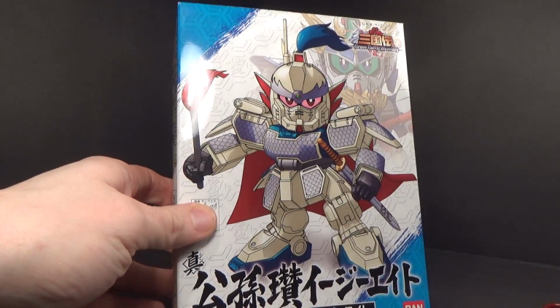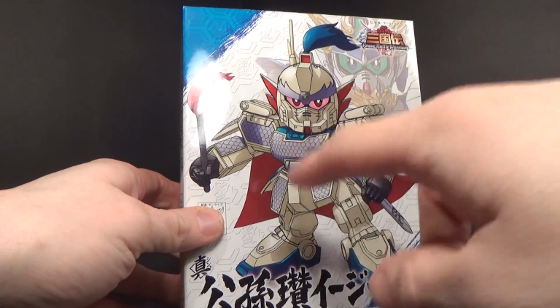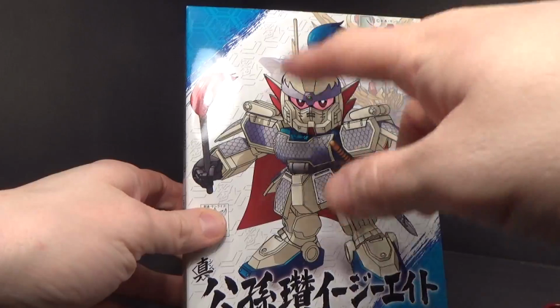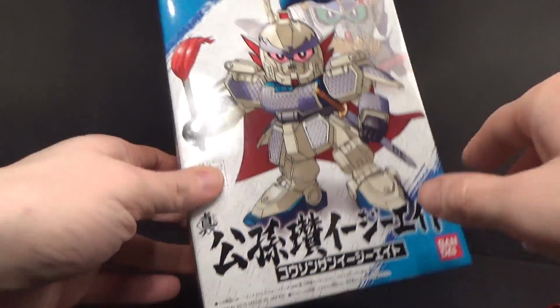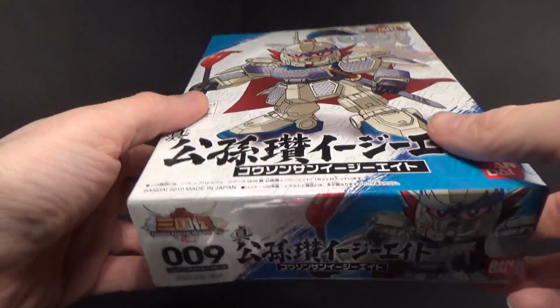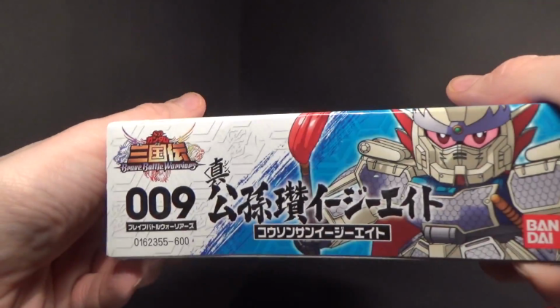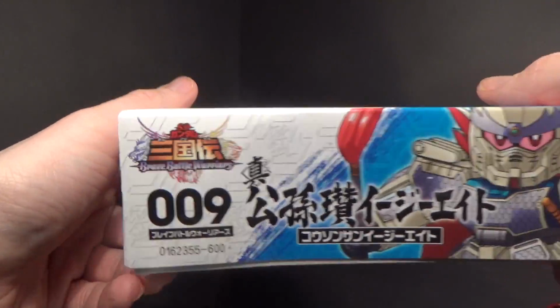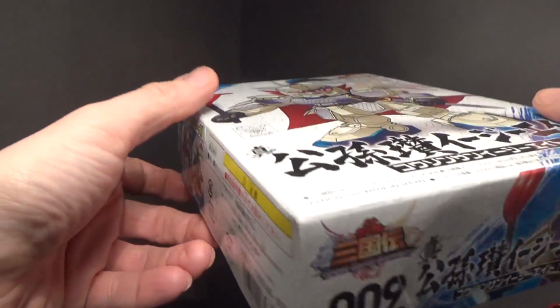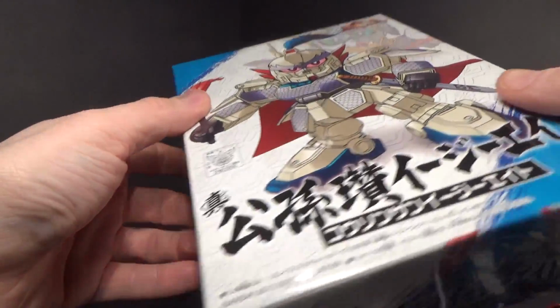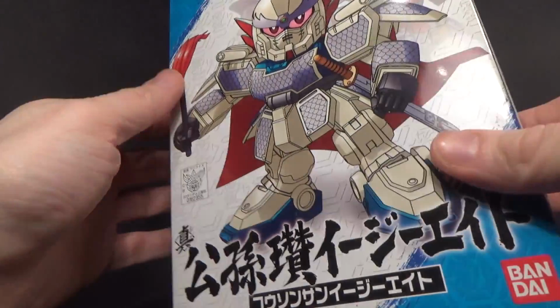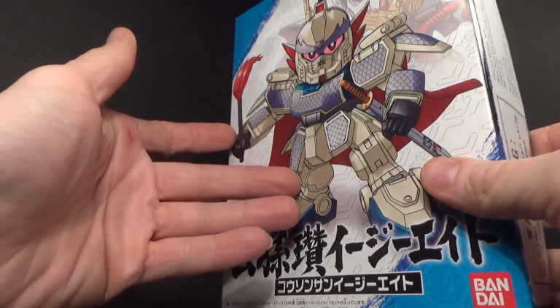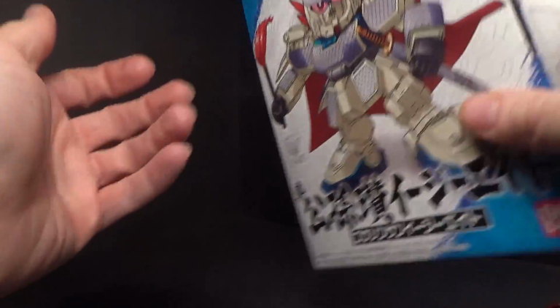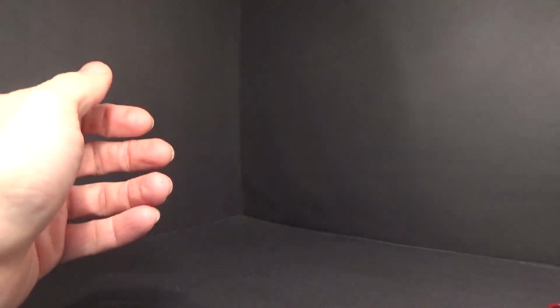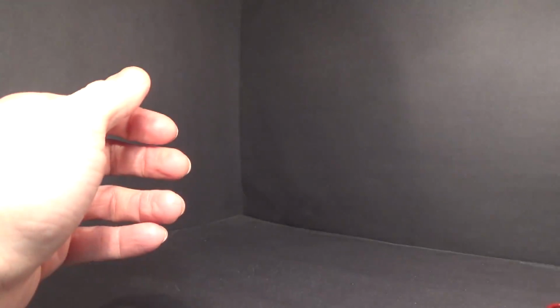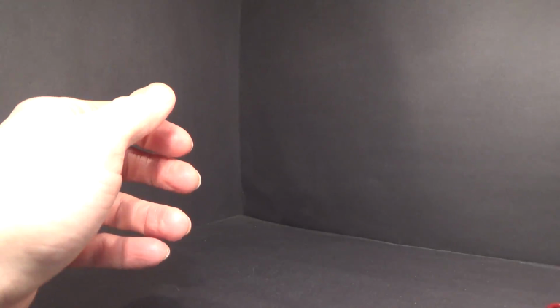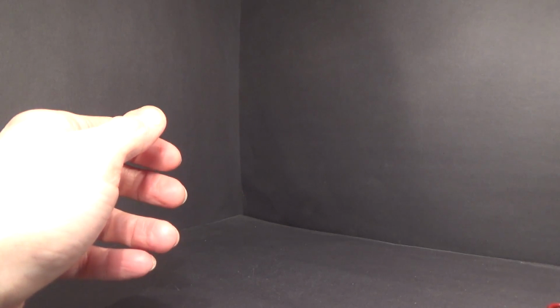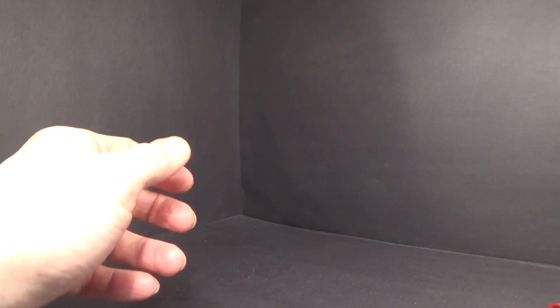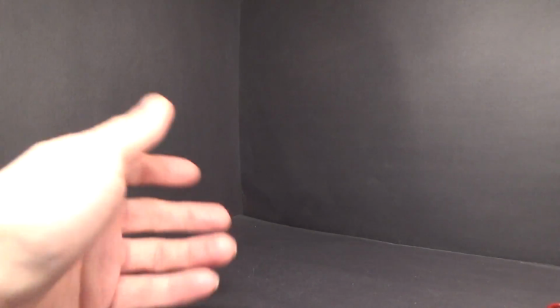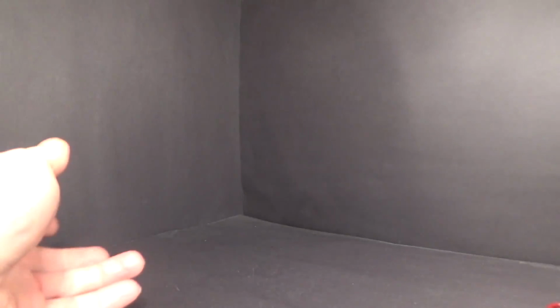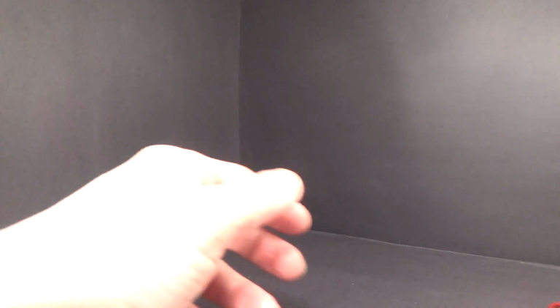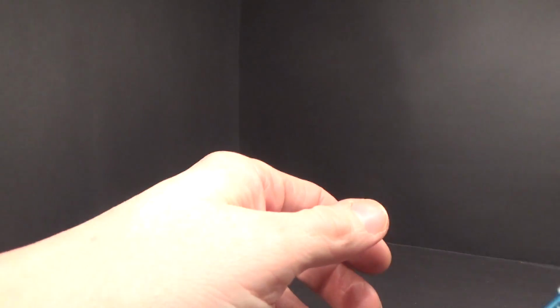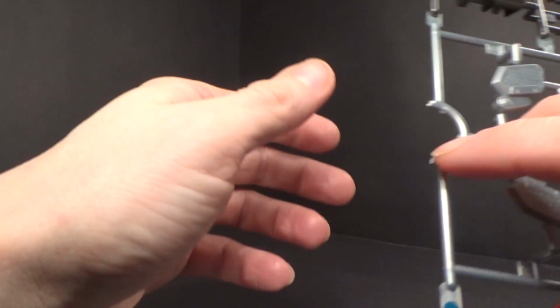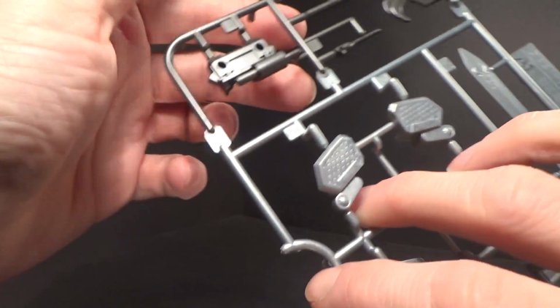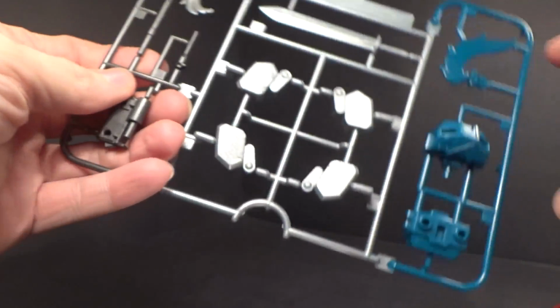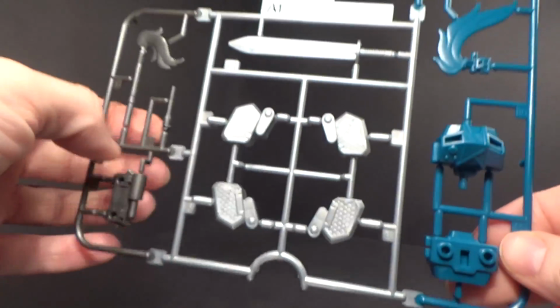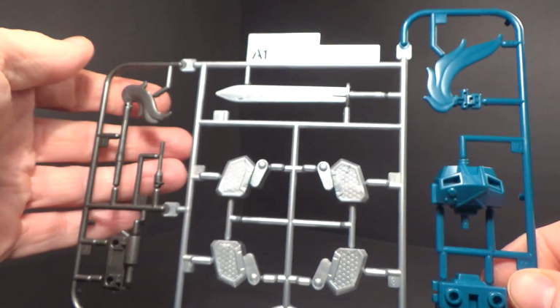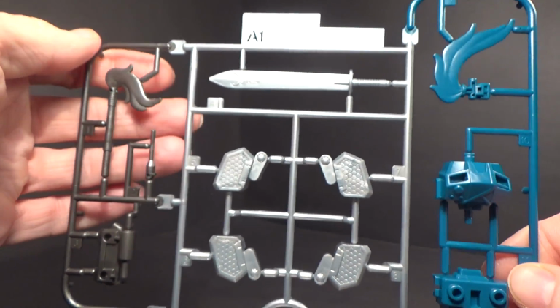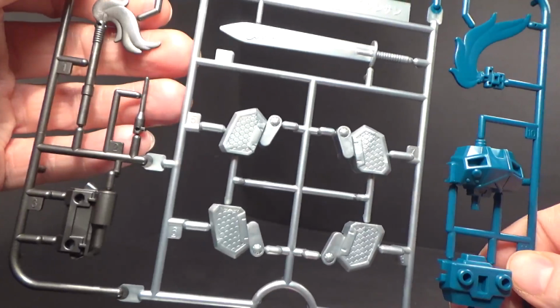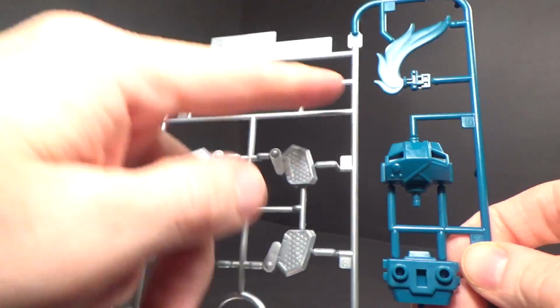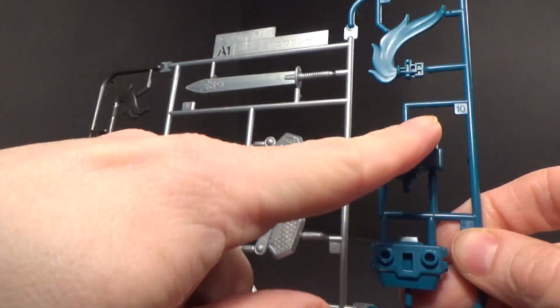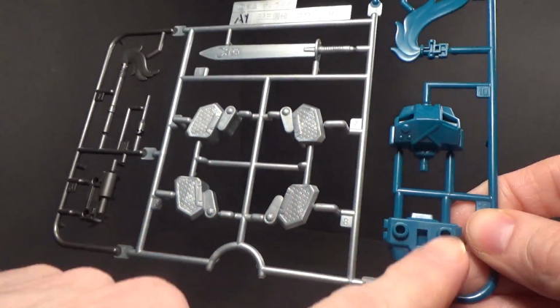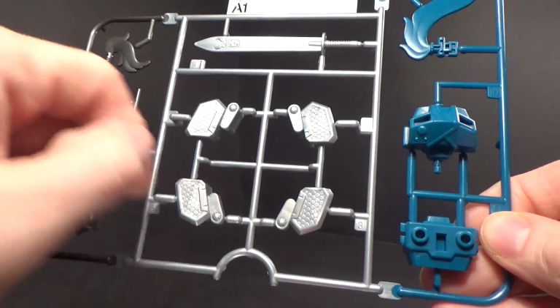This is from the actual animated series. I like the Easy 8, so I figured why not start here? It was also in stock. I like all the colors, especially the Easy 8 blue.